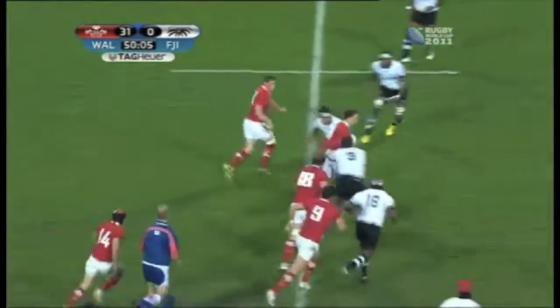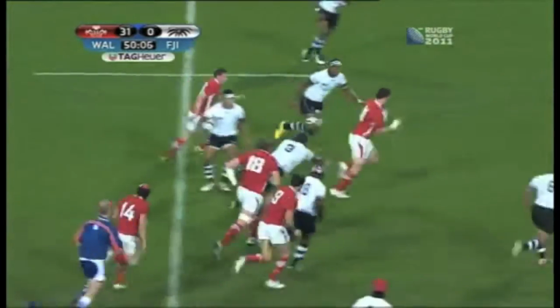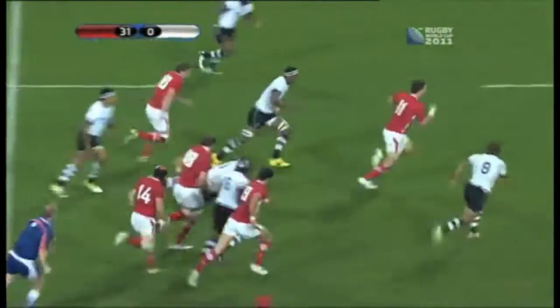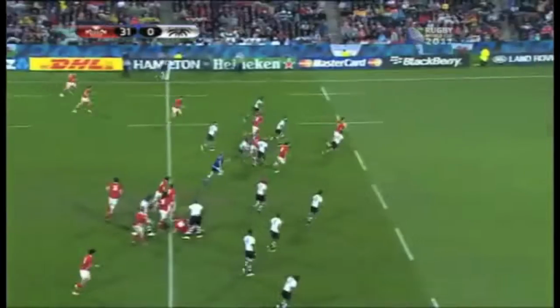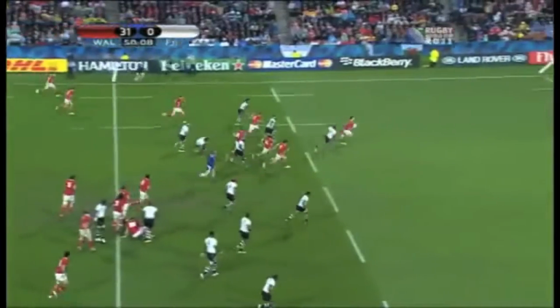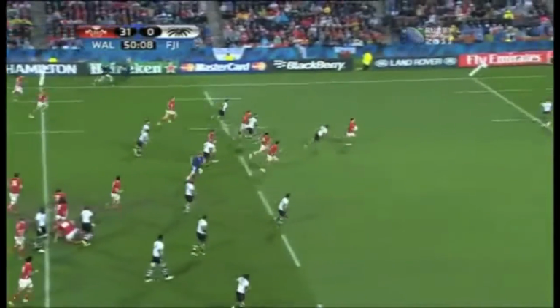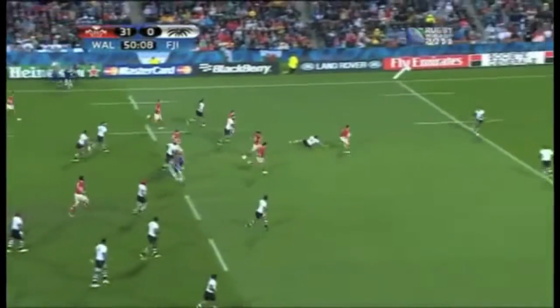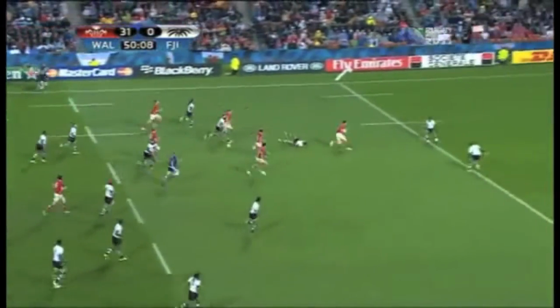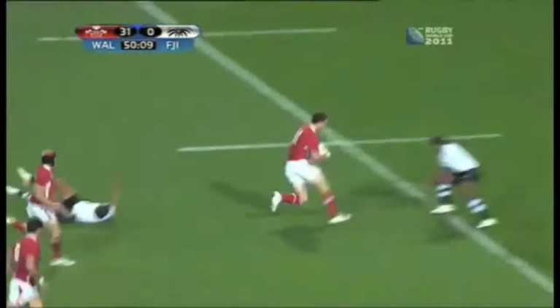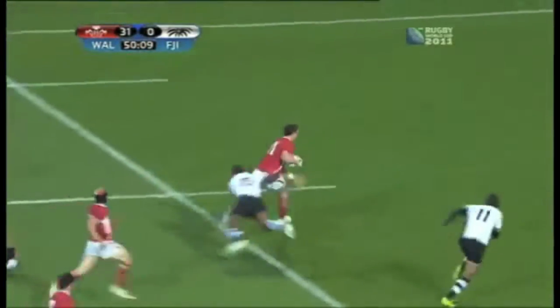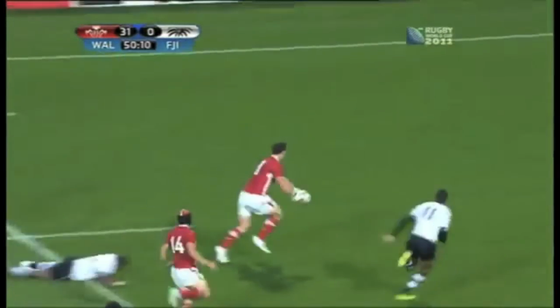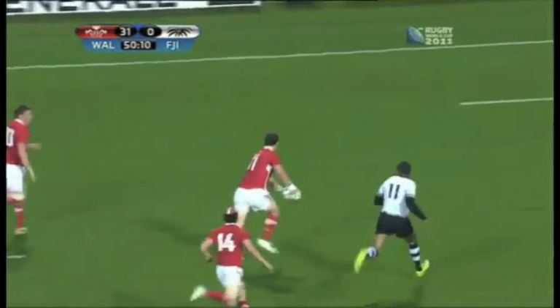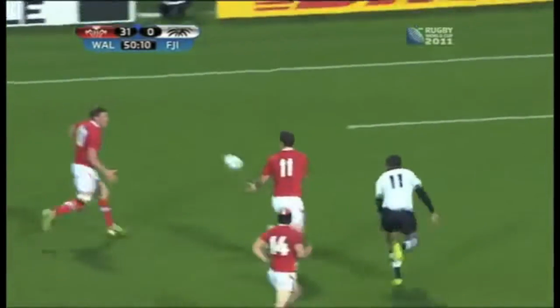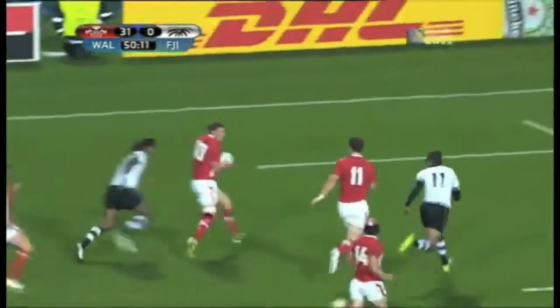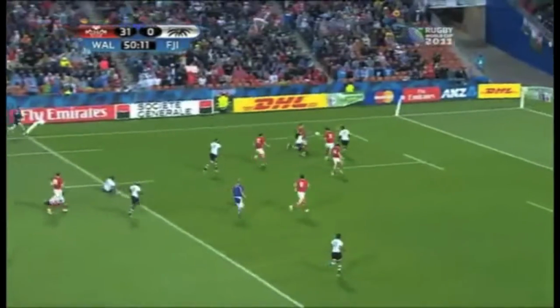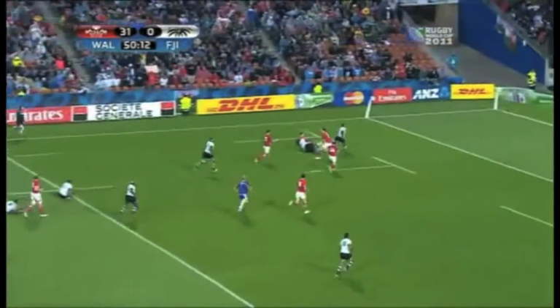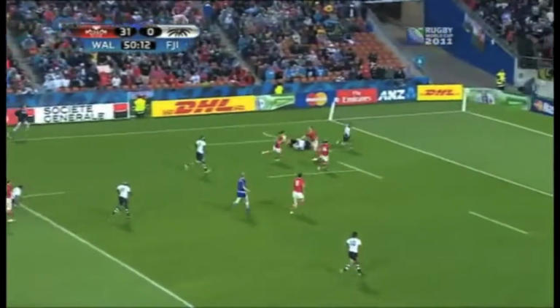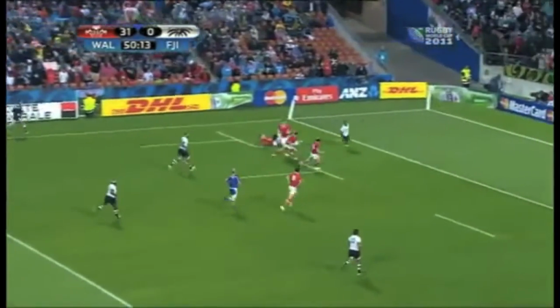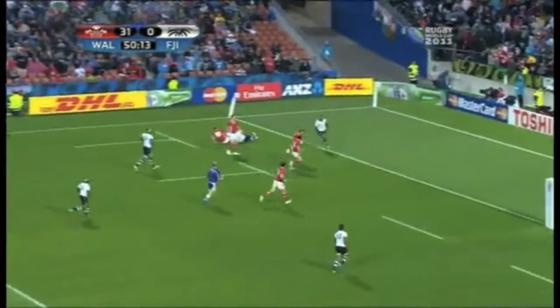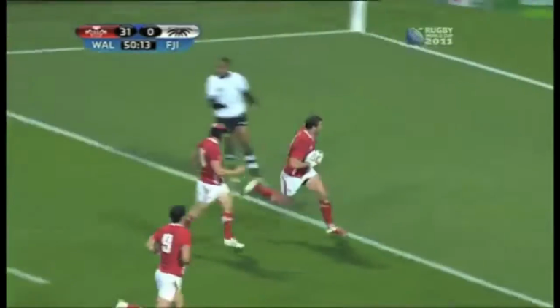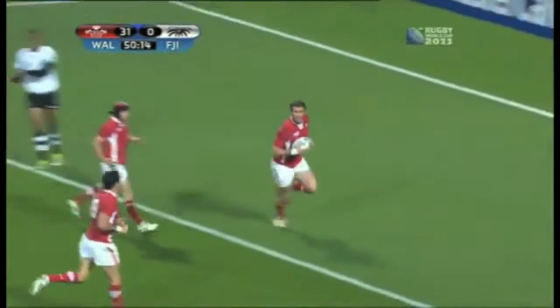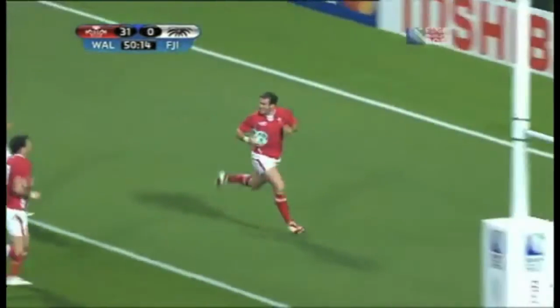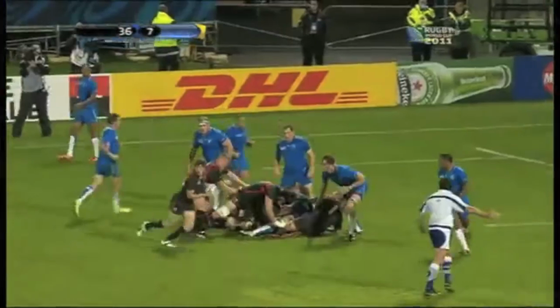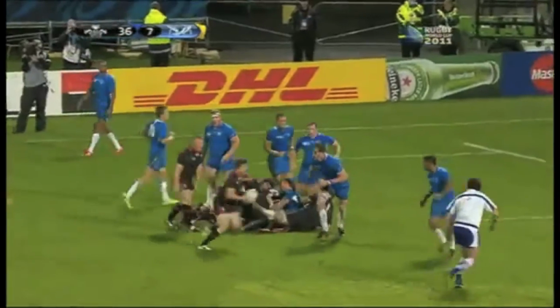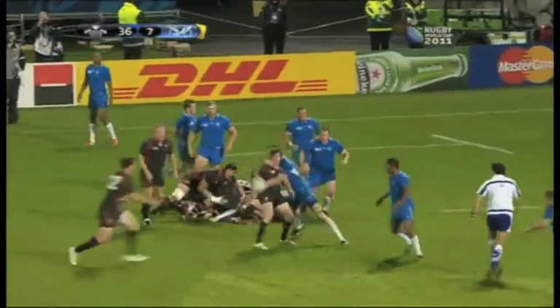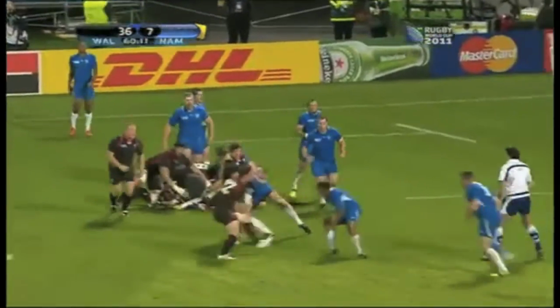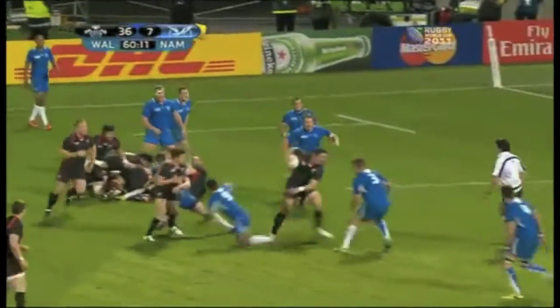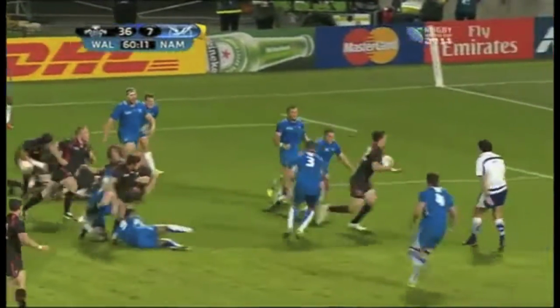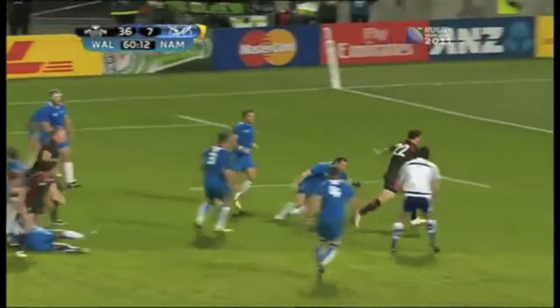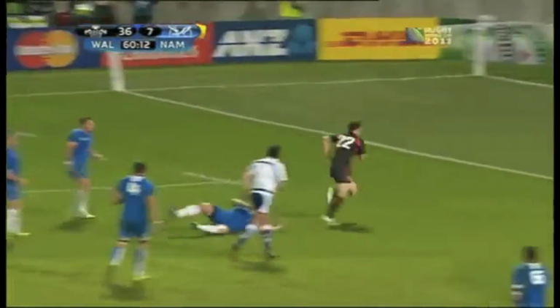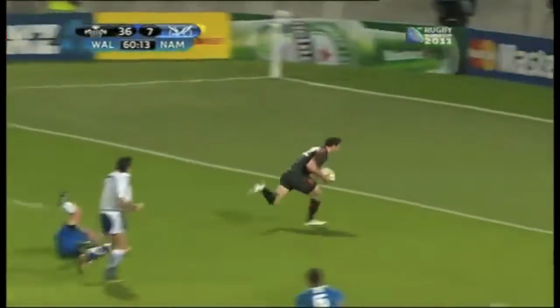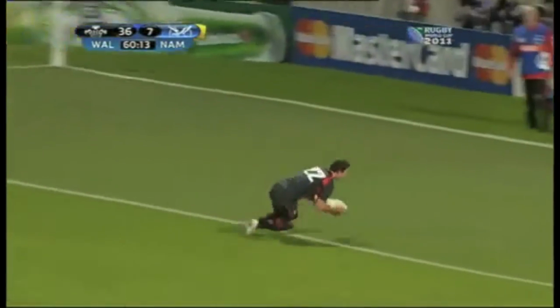Priestland switches the ball to George North again, charging through — the little step, the power. Priestland to North and Wales score again. Lovely angle of running. George North gets his first World Cup try.